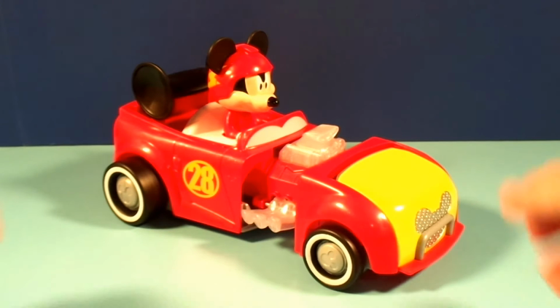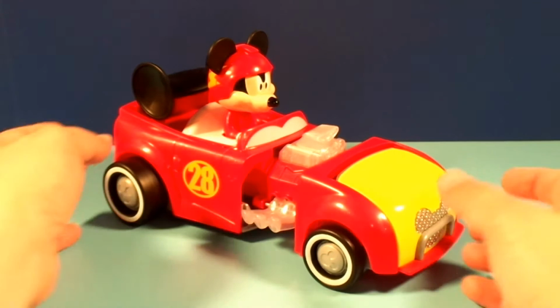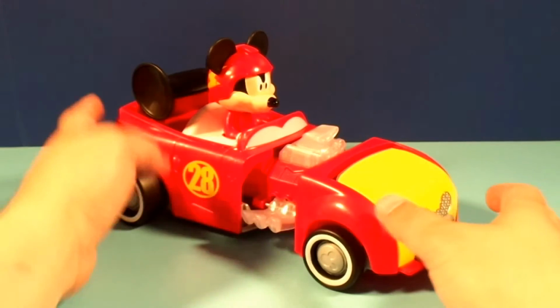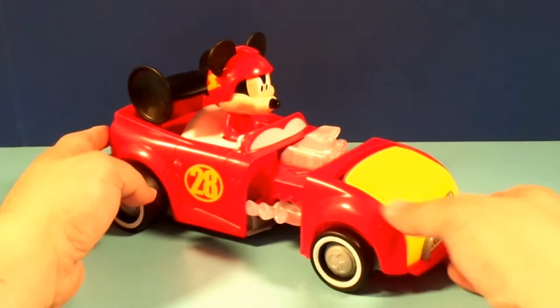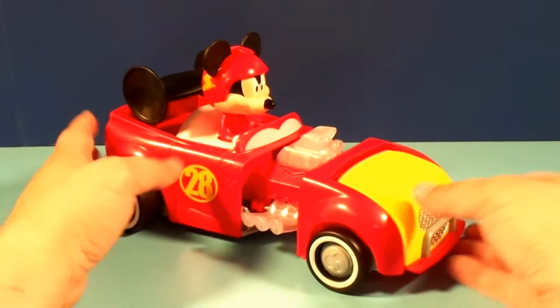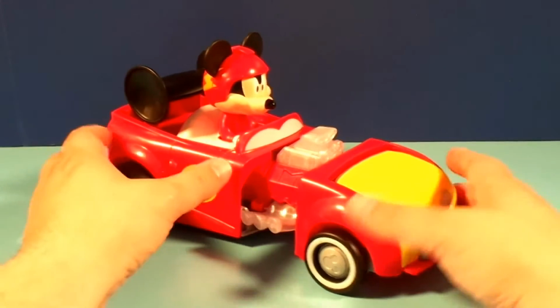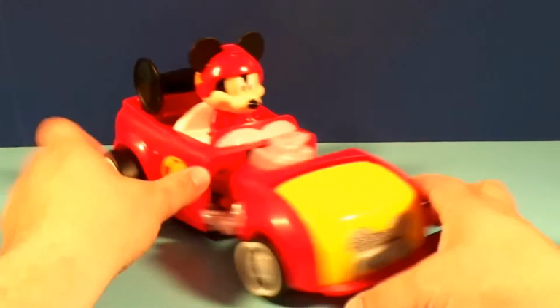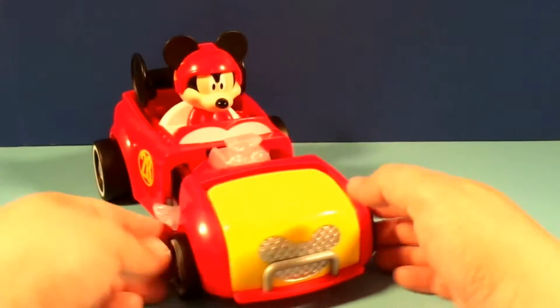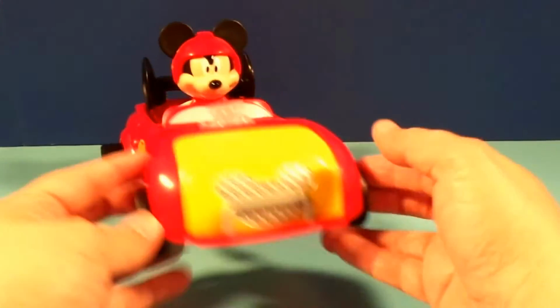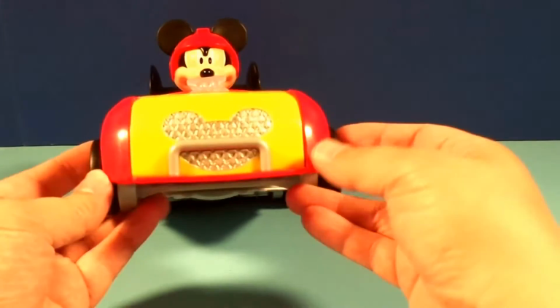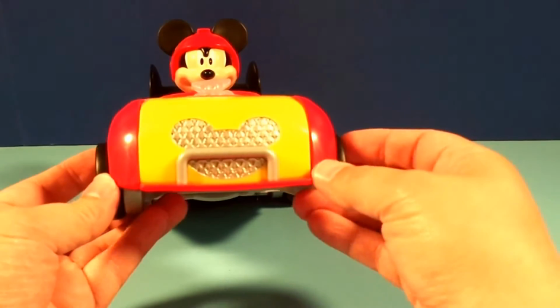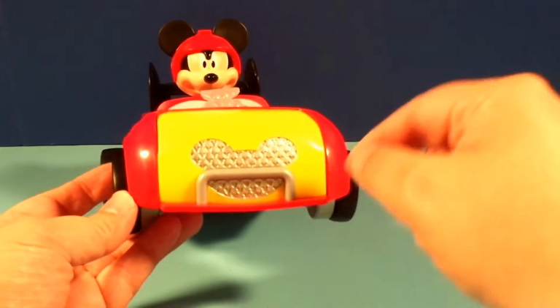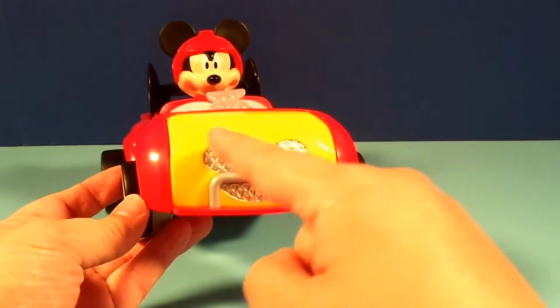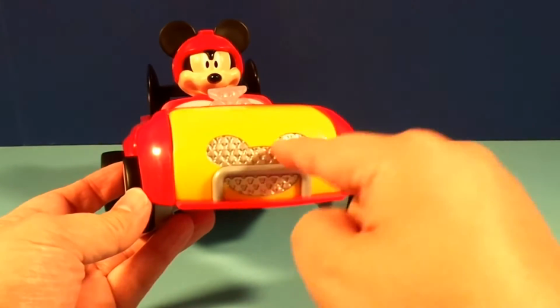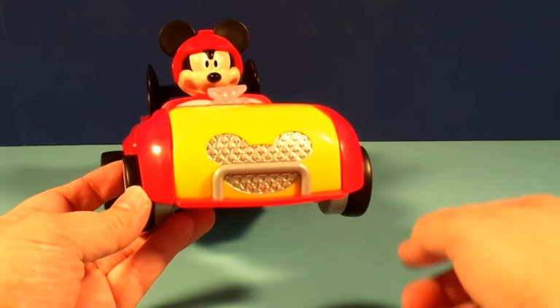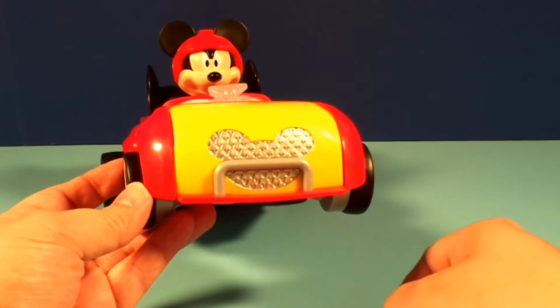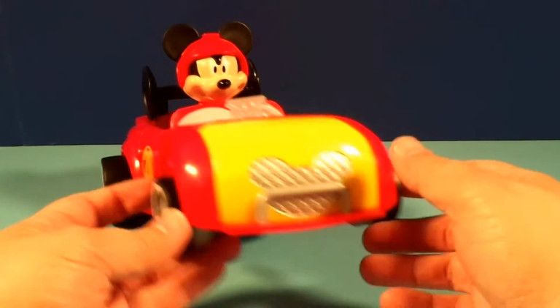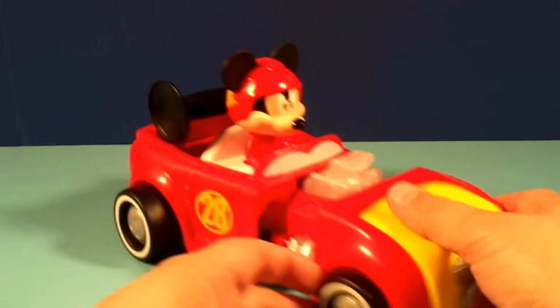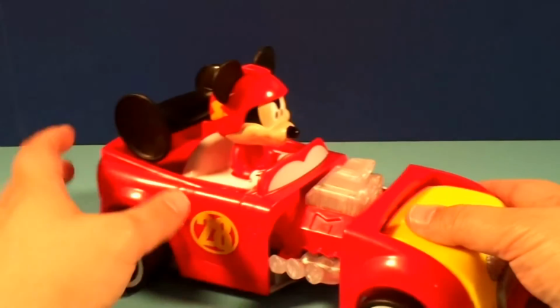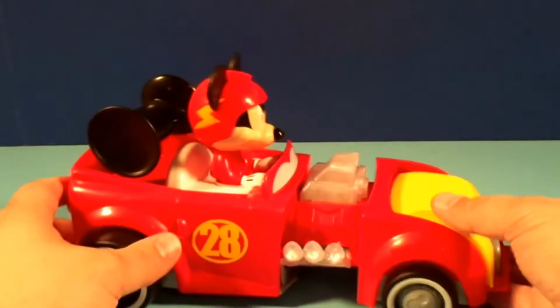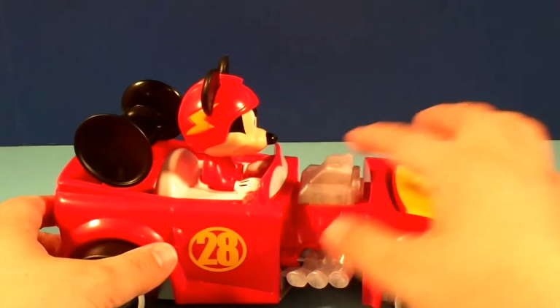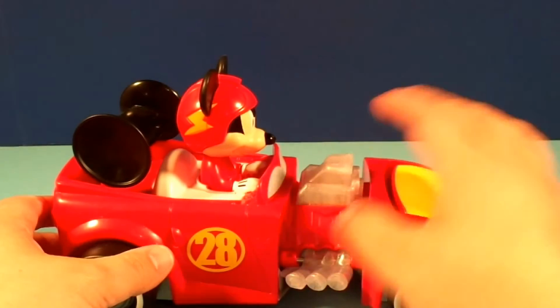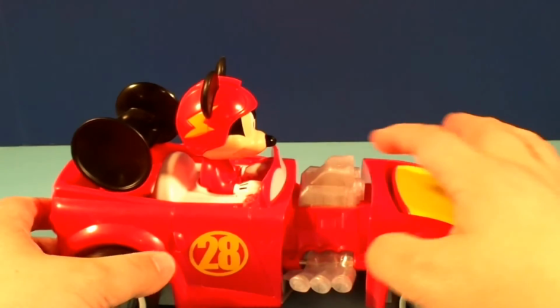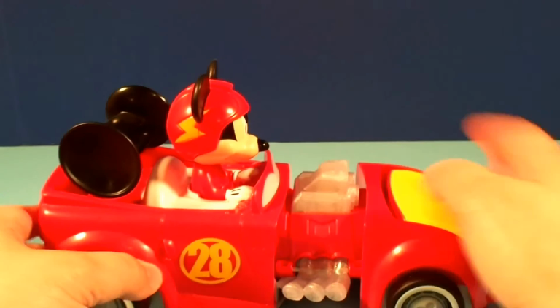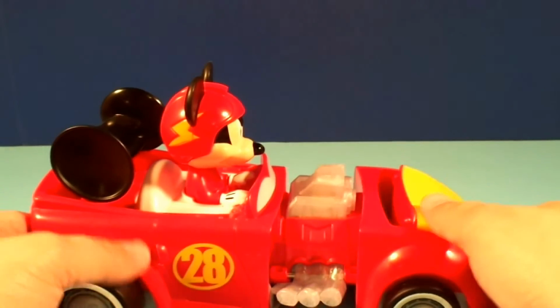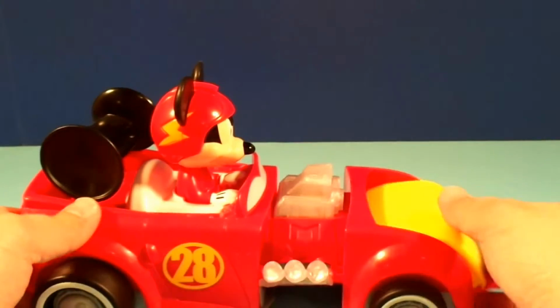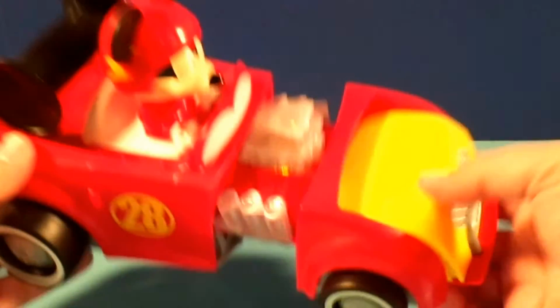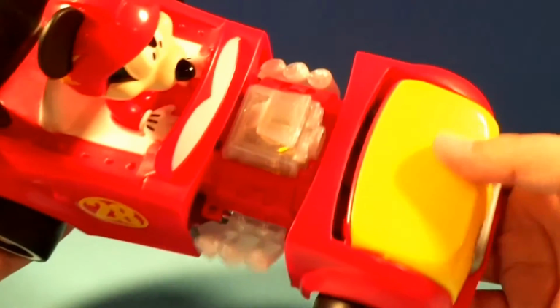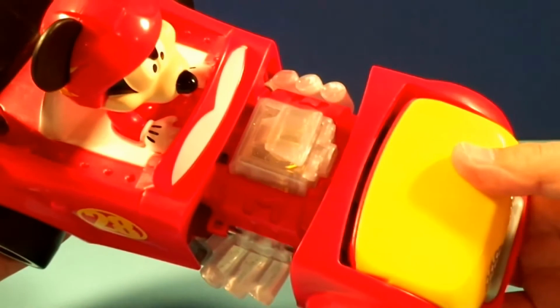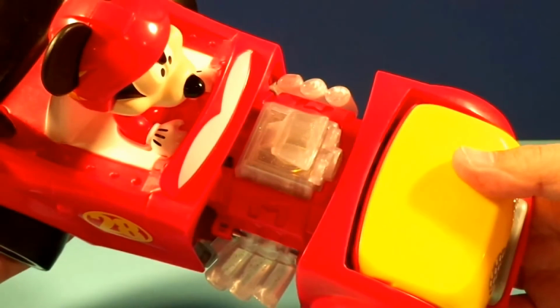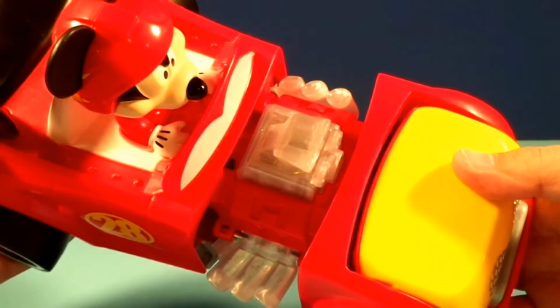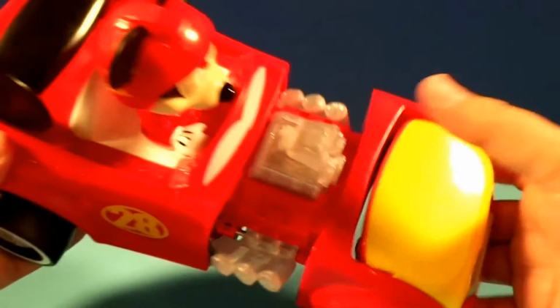He says a lot of phrases. I don't know if you can see it, but it's got Mickey ears for the grill, and the engine lights up, which is really neat.